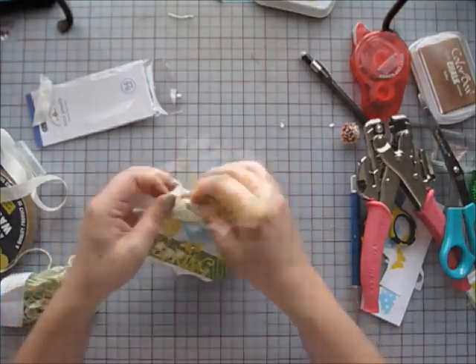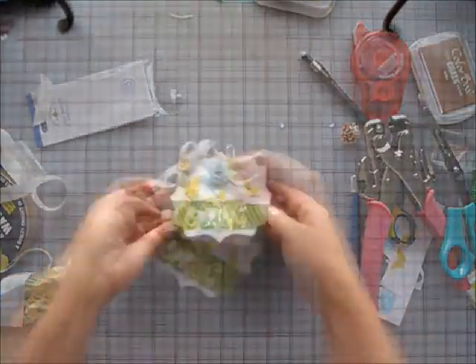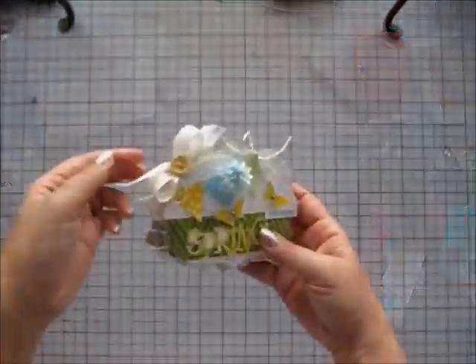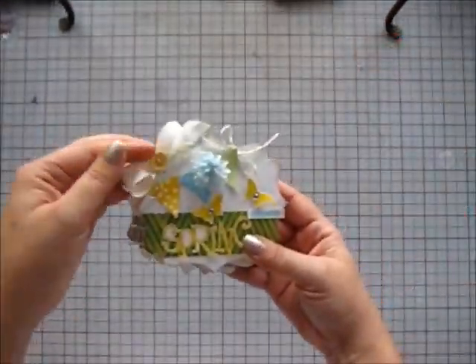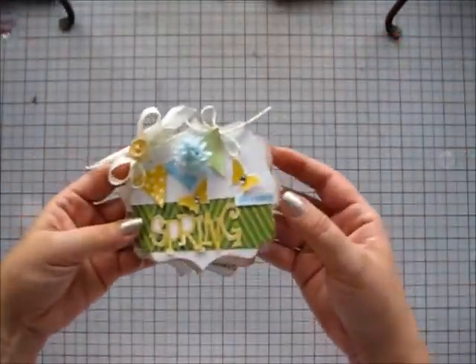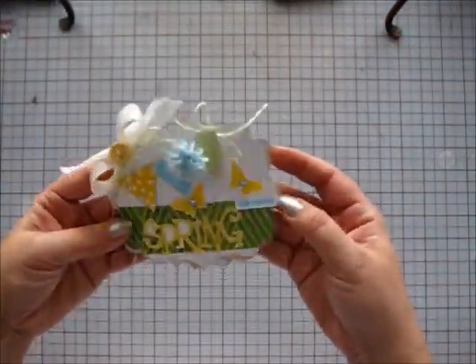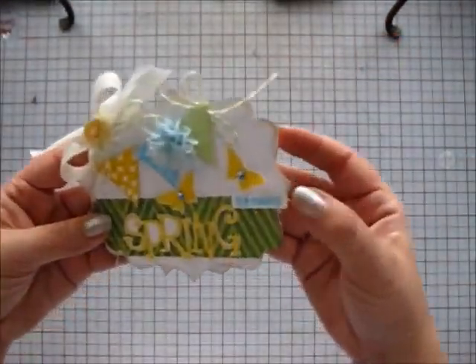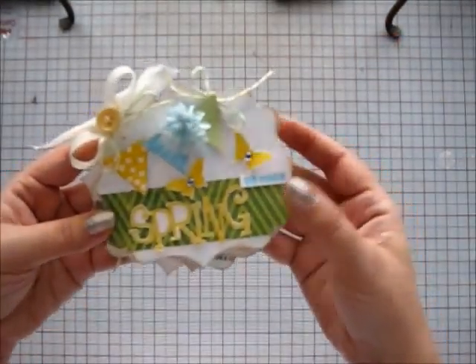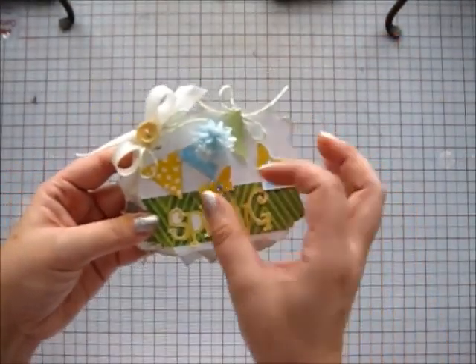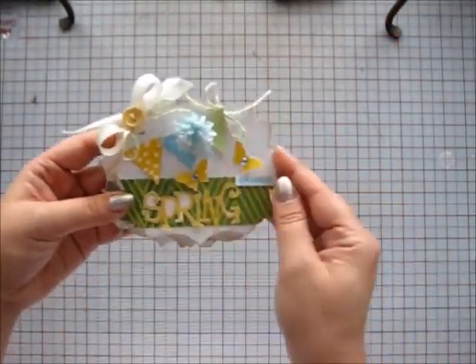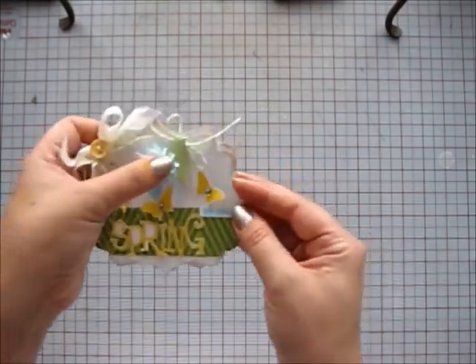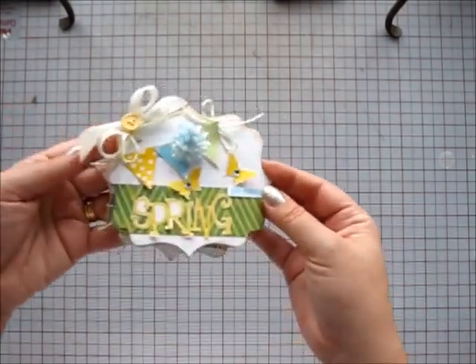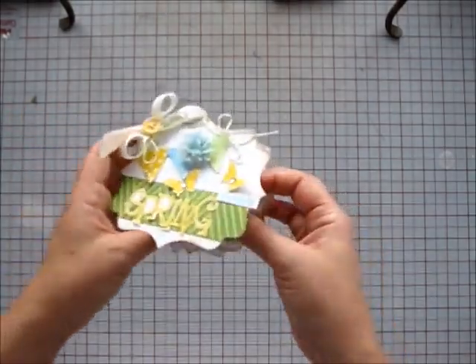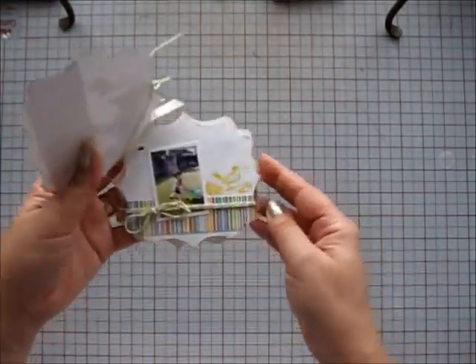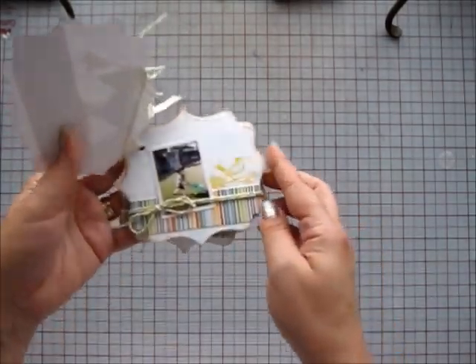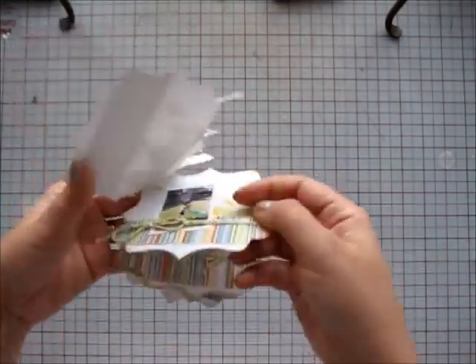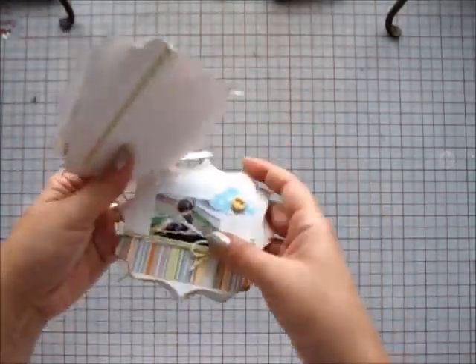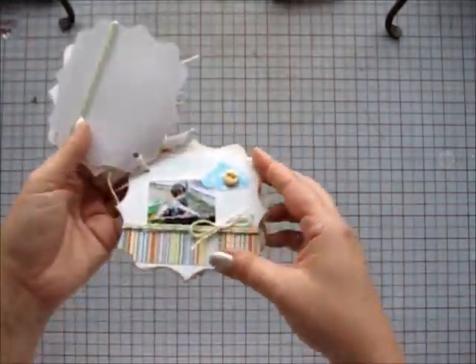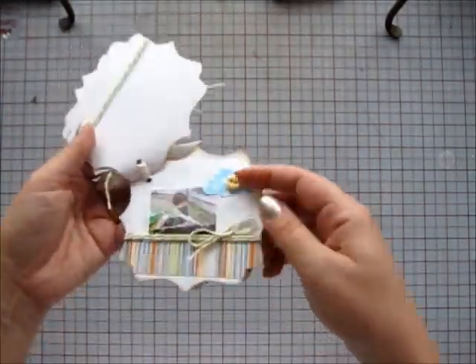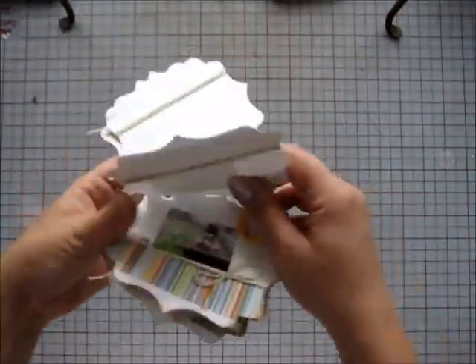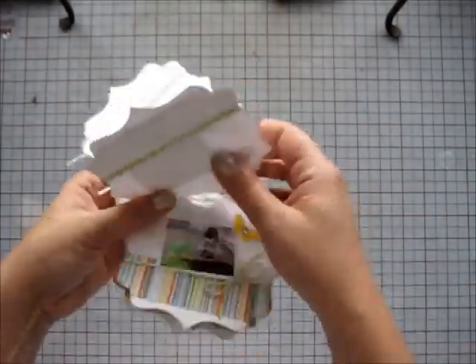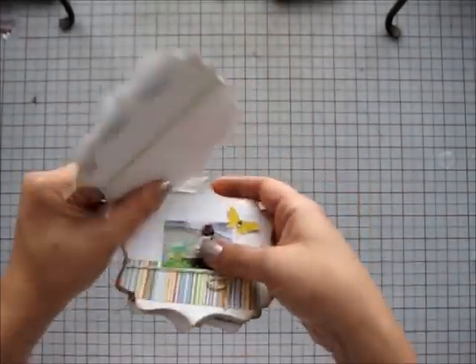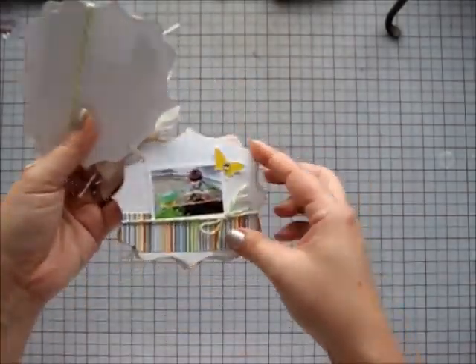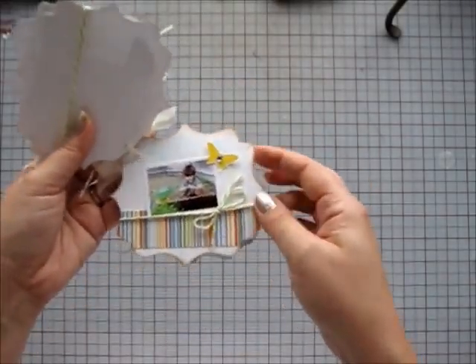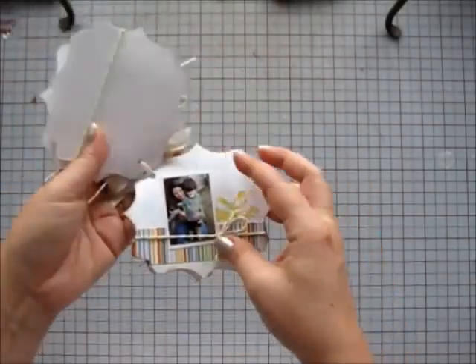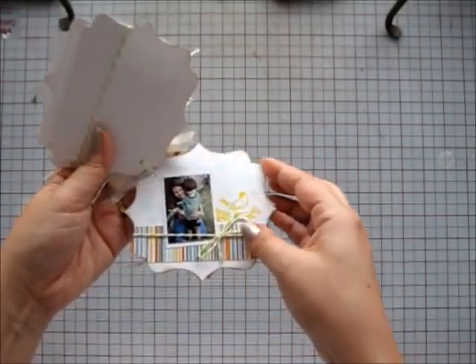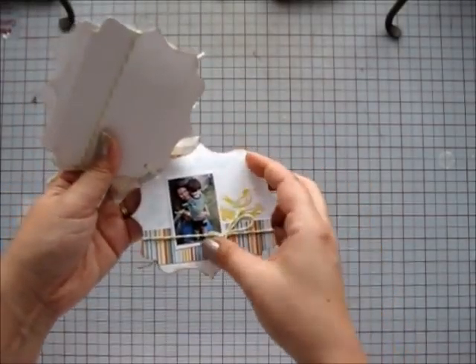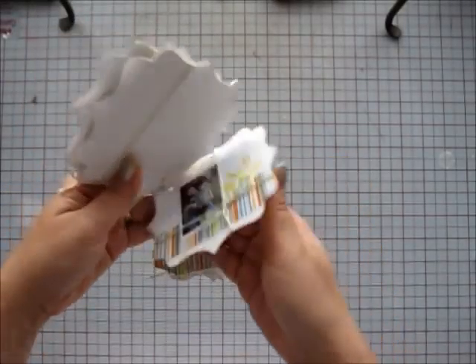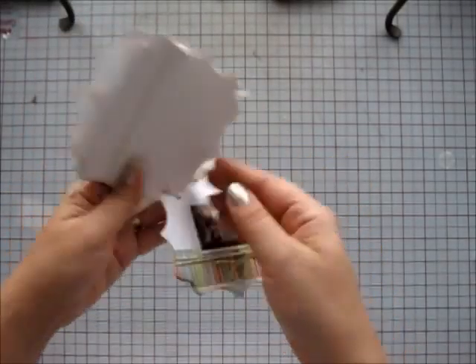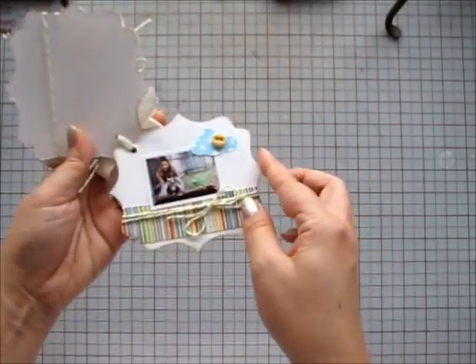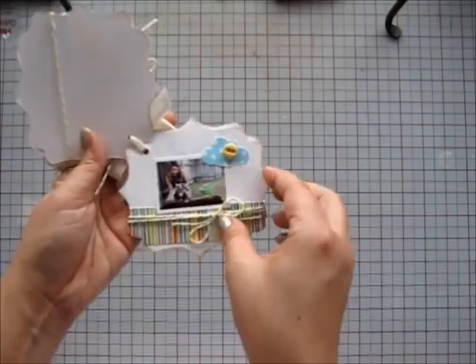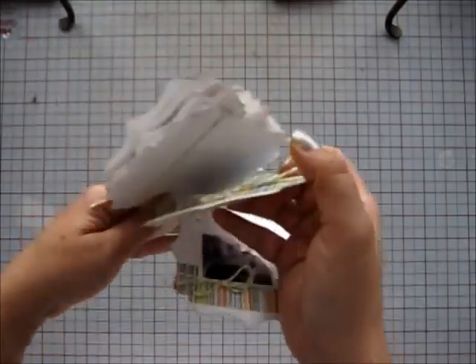I stamped 'garden' with Hampton Art alphabet stamps and ColorBox Limited Edition Chalk Ink in Sea Crystal, and I cut that out and adhered it to the front. I will add some strips of journaling and a date to the inside pages.